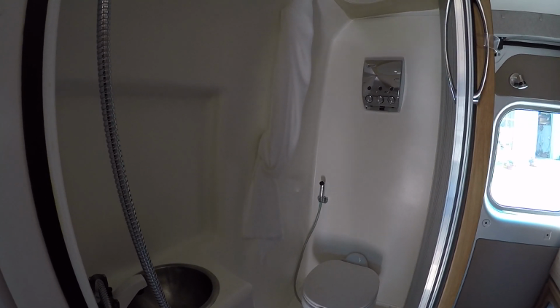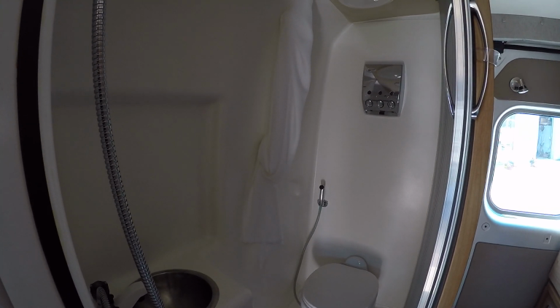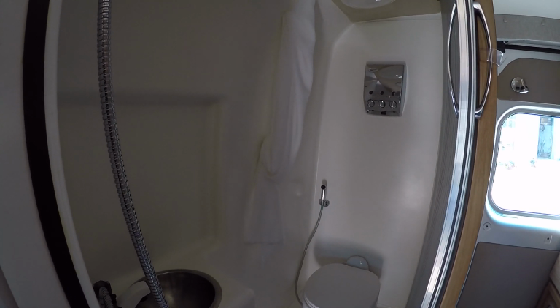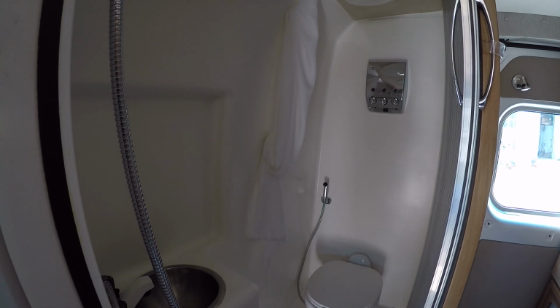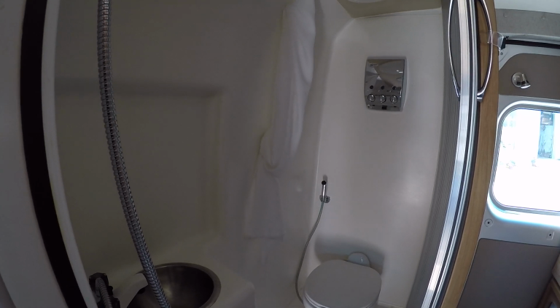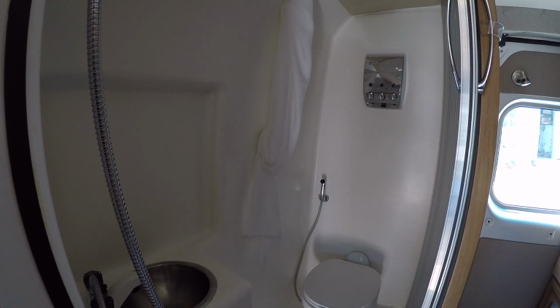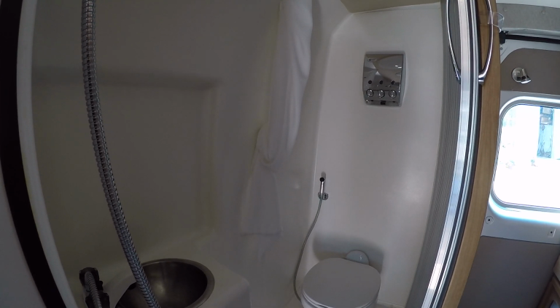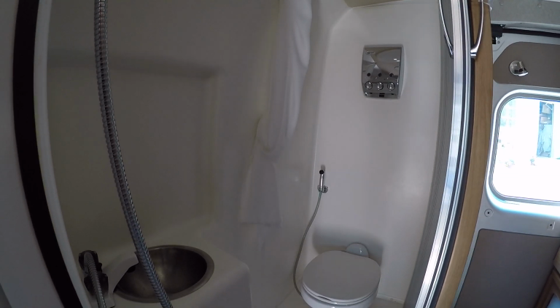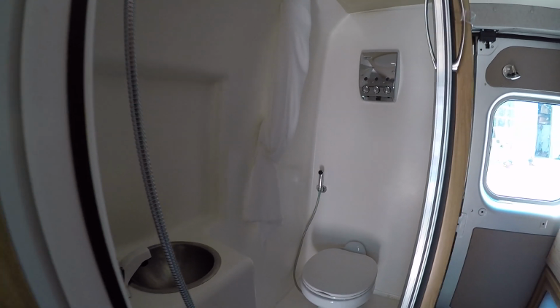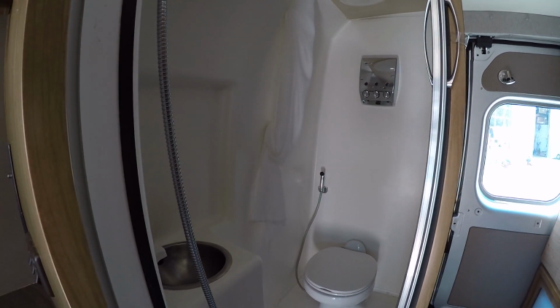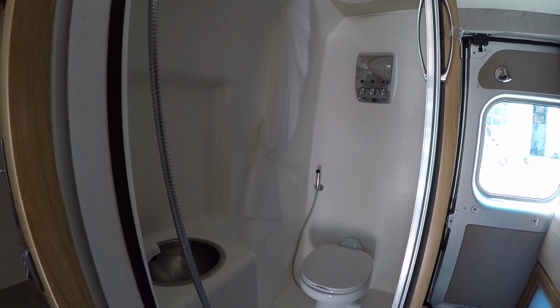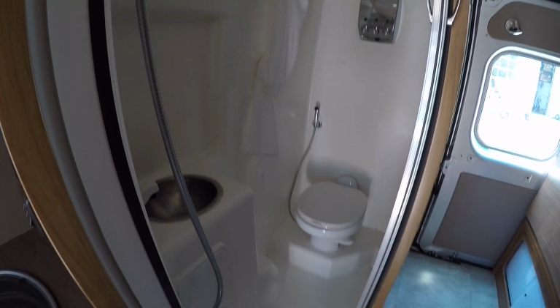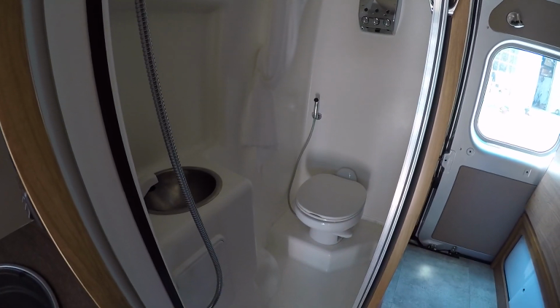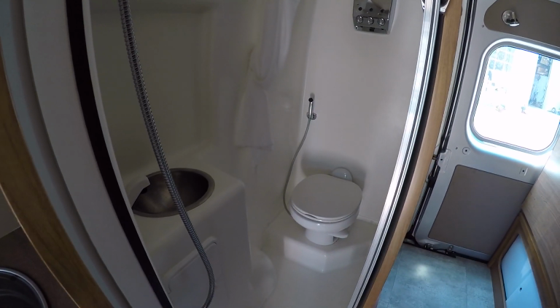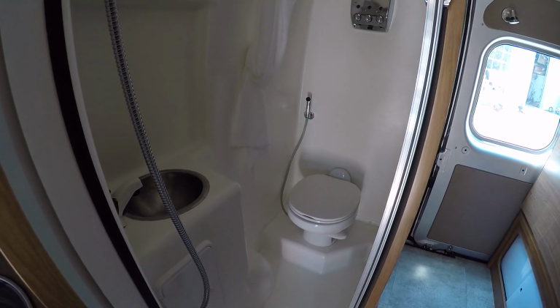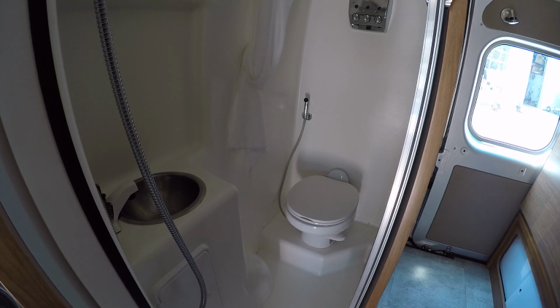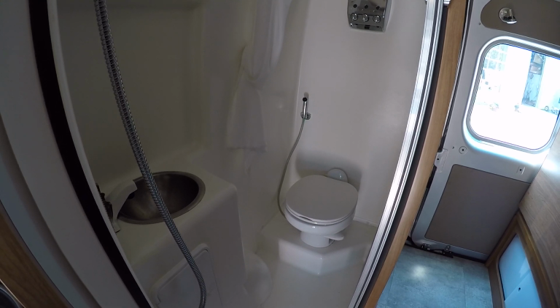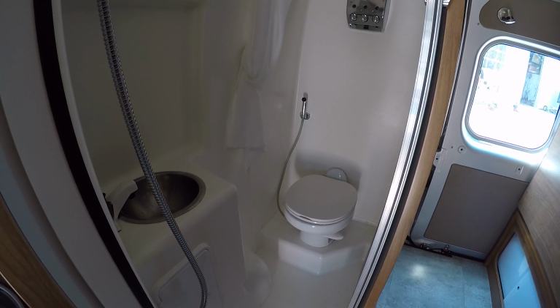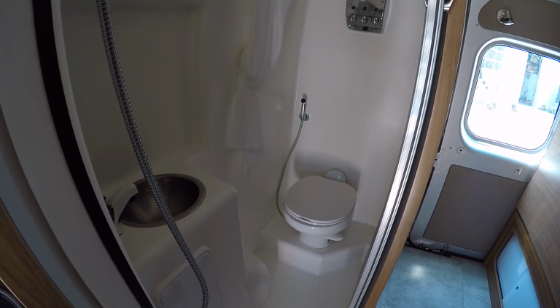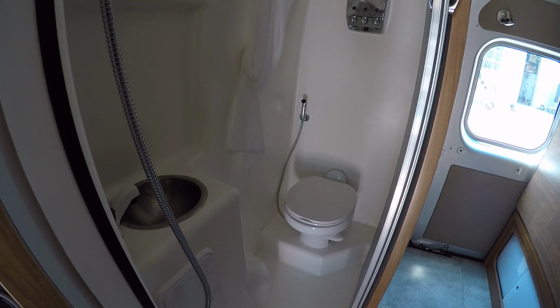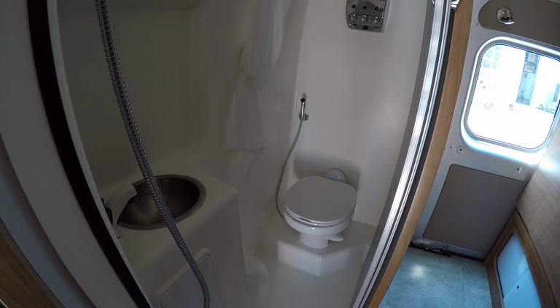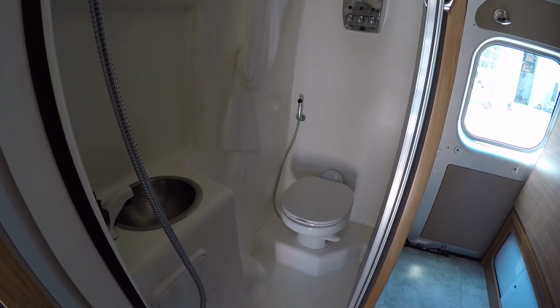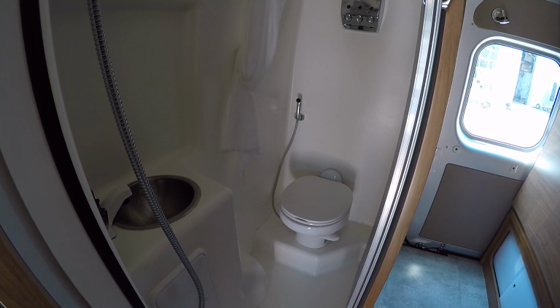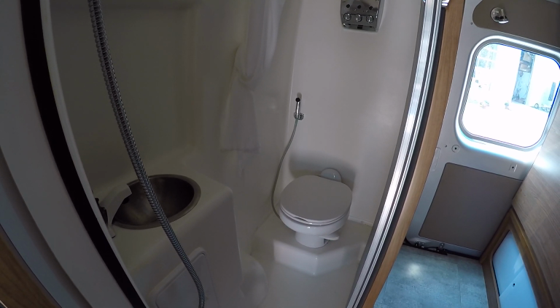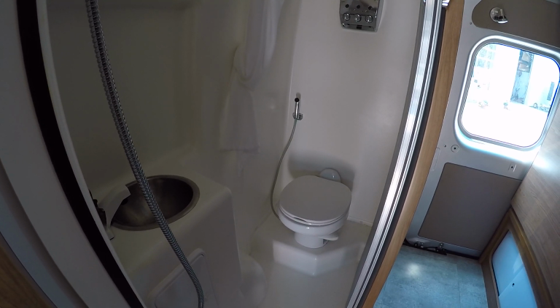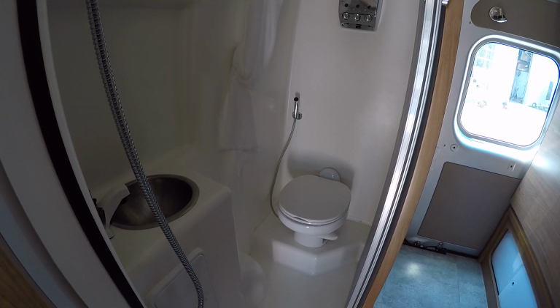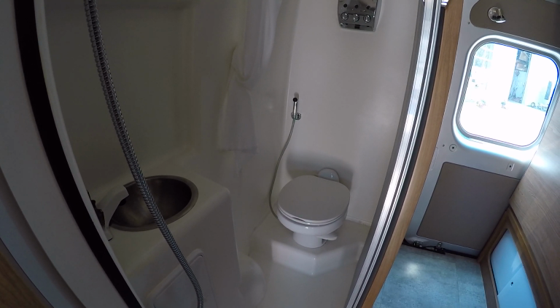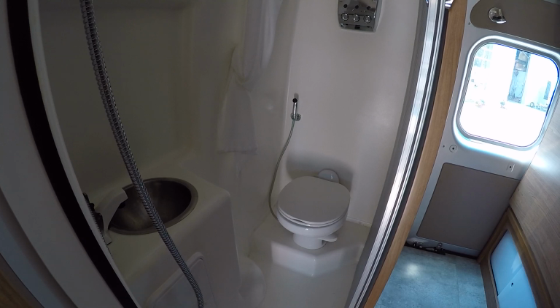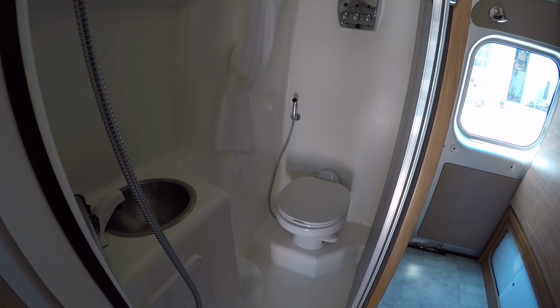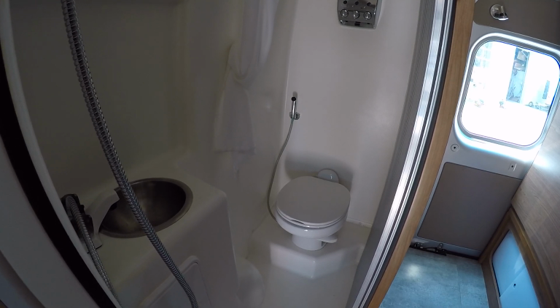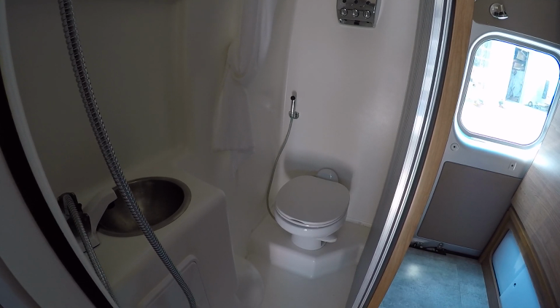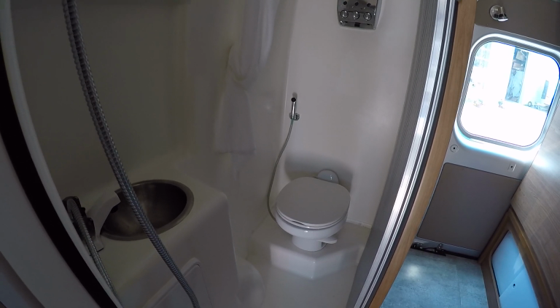There's going to be plenty of storage underneath. As we go back into the coach, we'll see our air conditioner, and that'll run great off the generator or if you're plugged in.